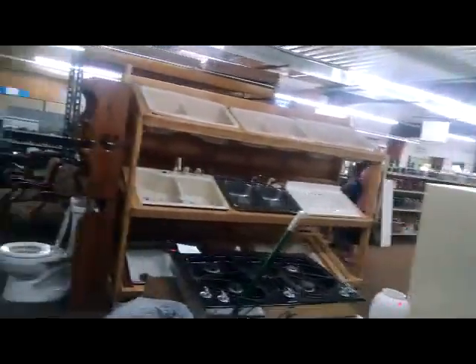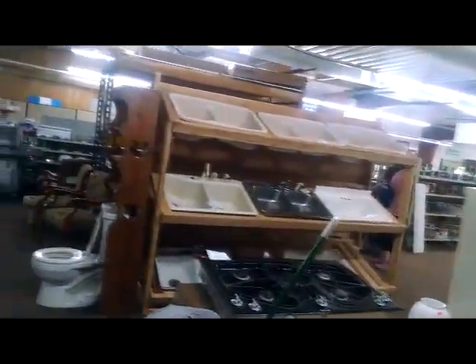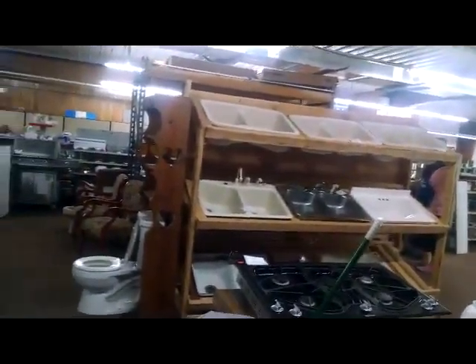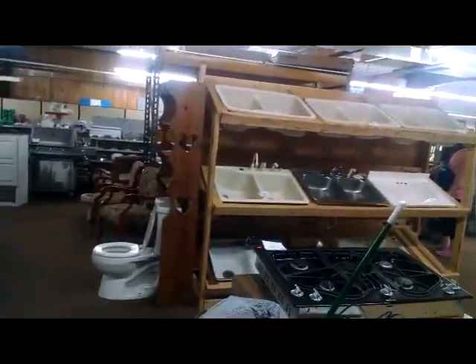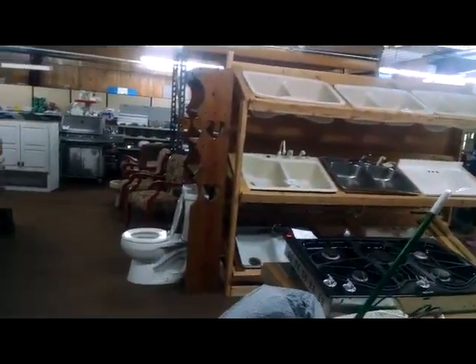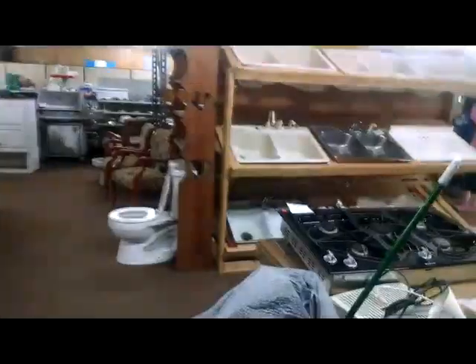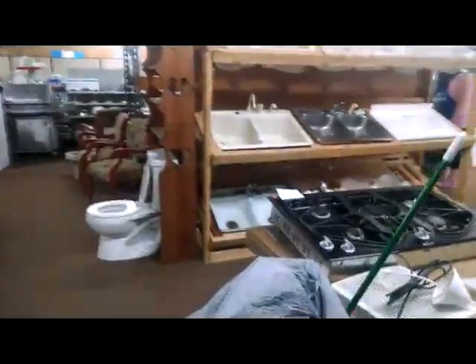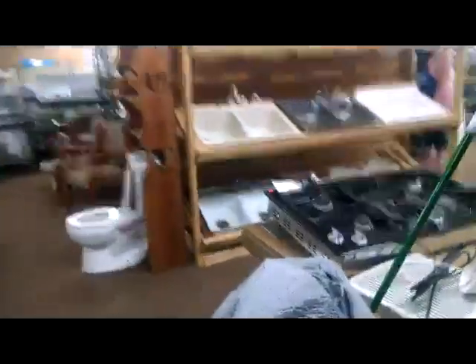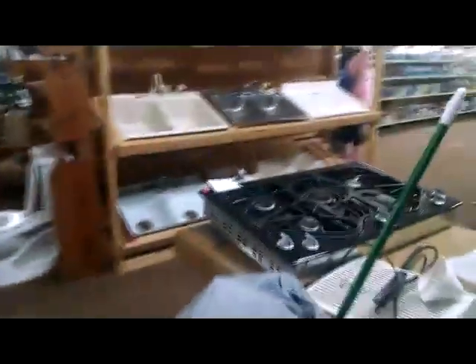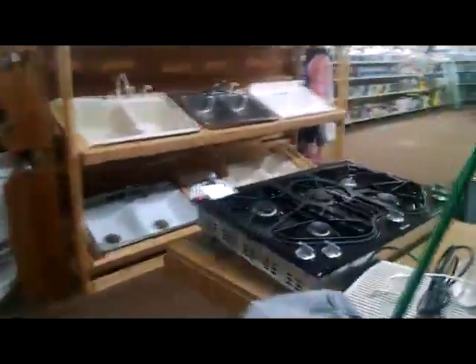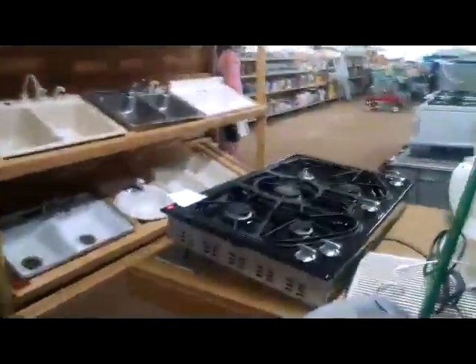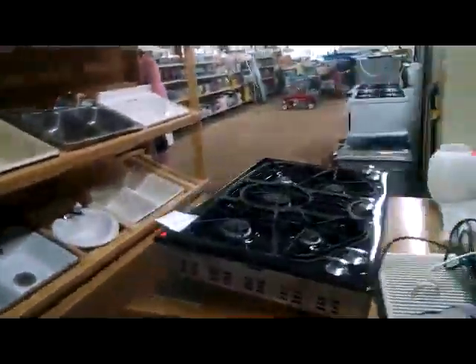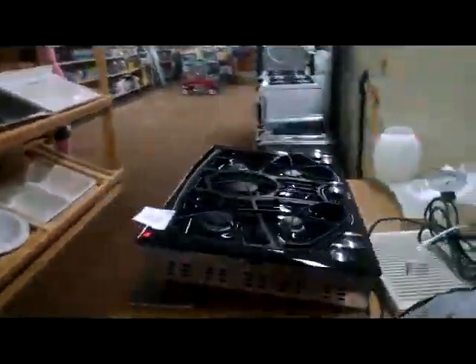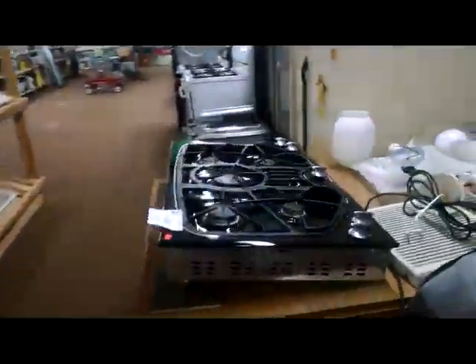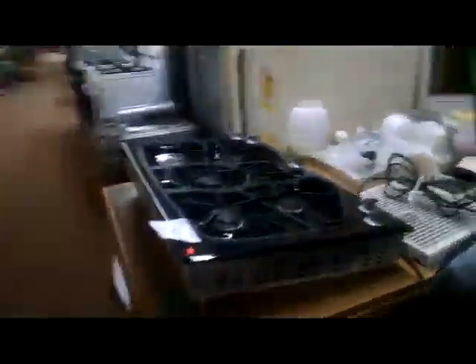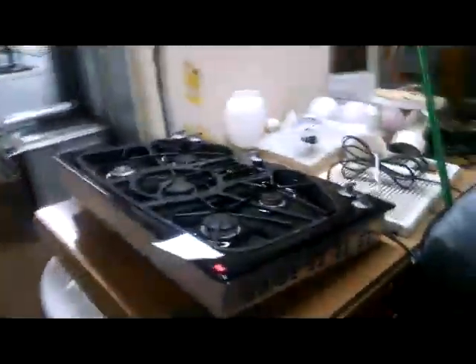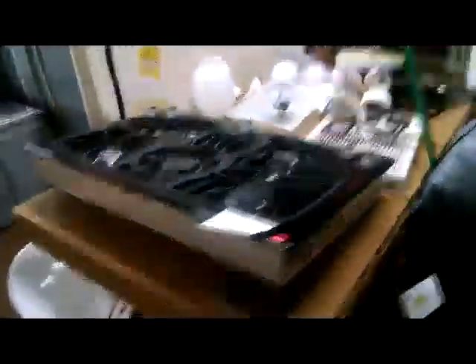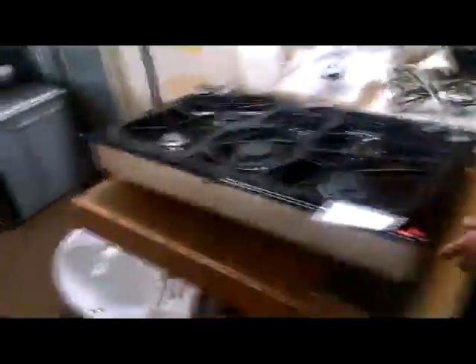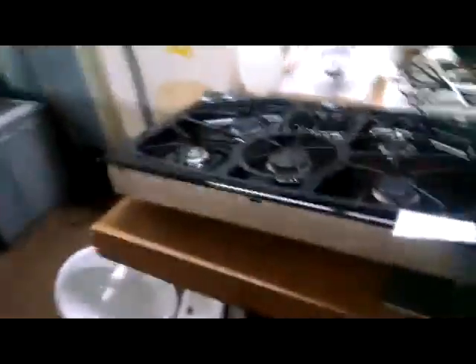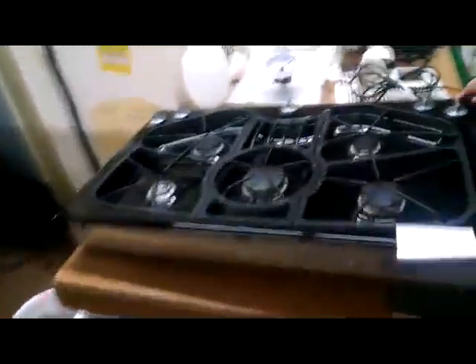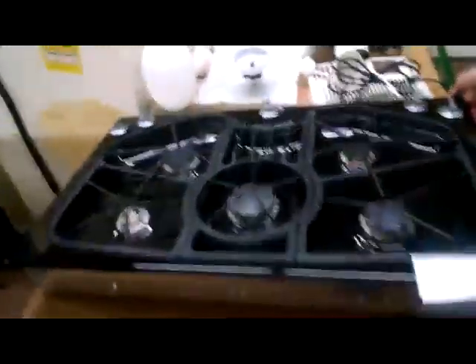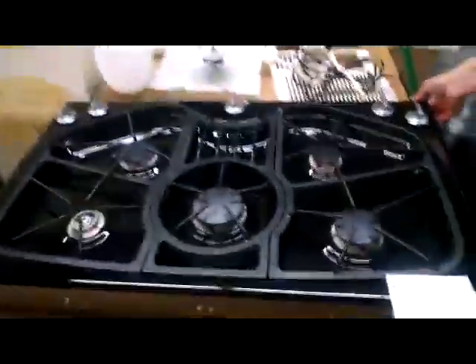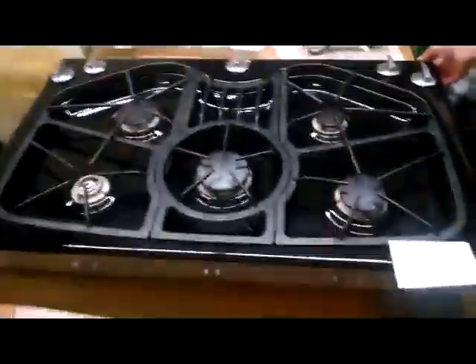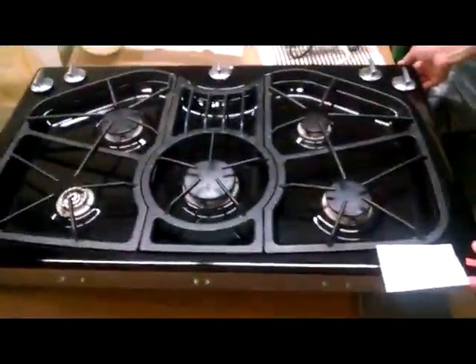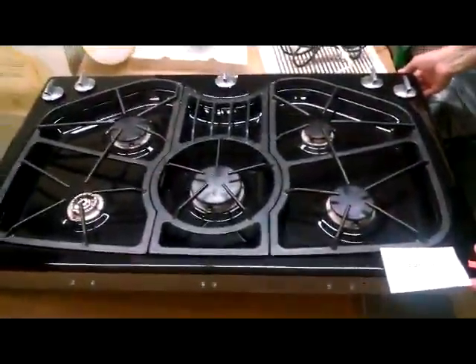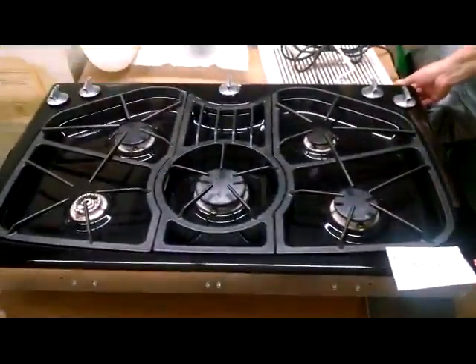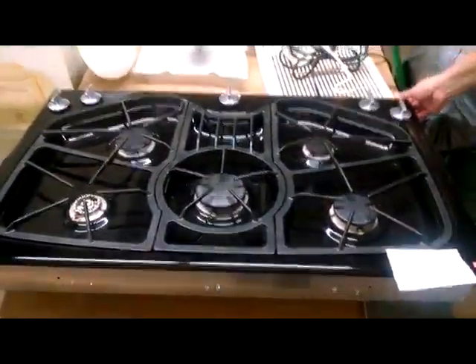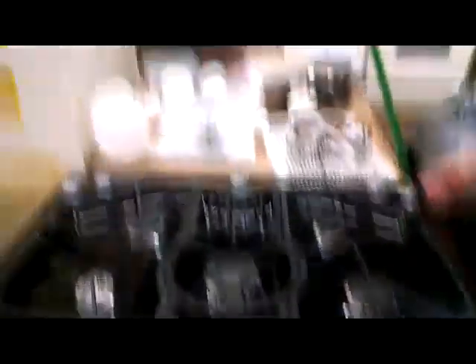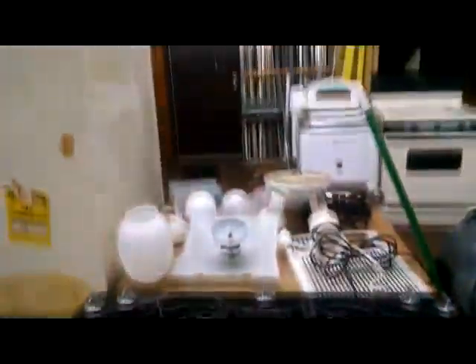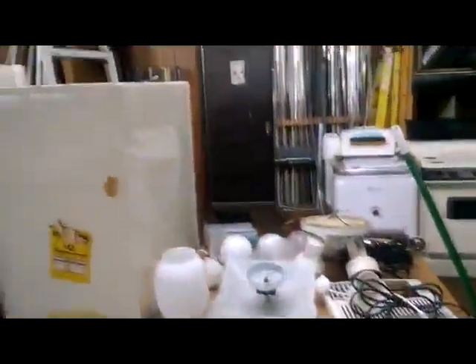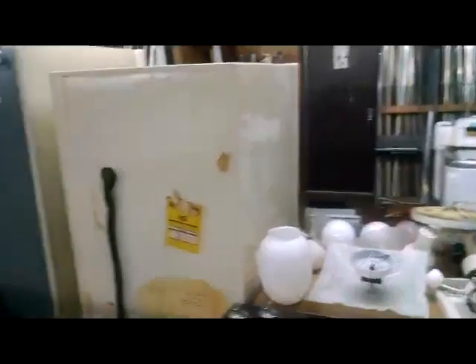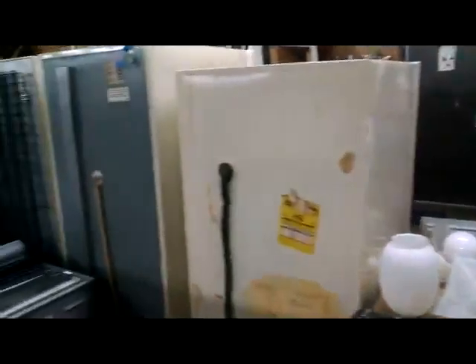We've got a Gentair five-burner cooktop. This is expensive — this is cool. We've got it marked at $85, and yes, 30% off on Friday.